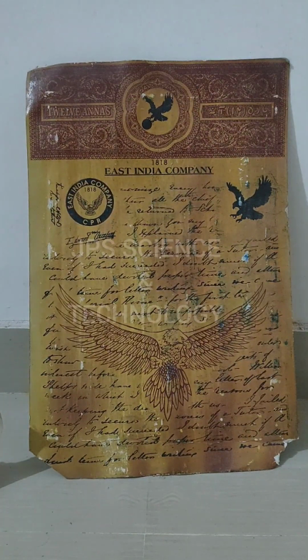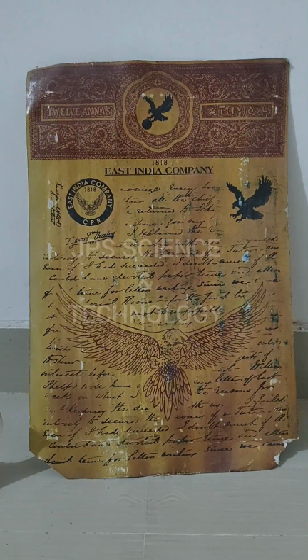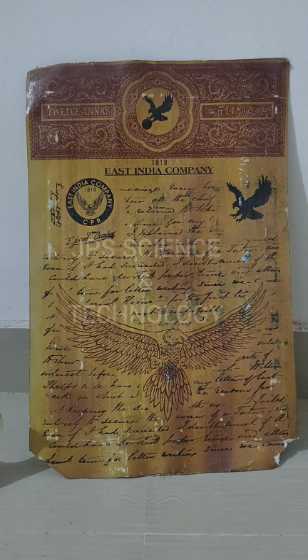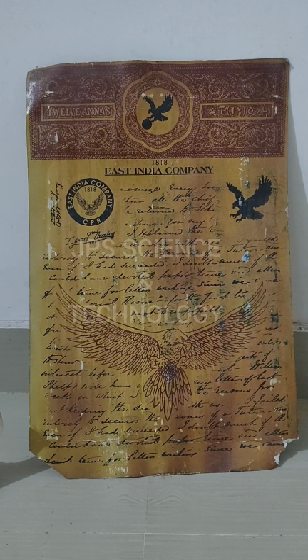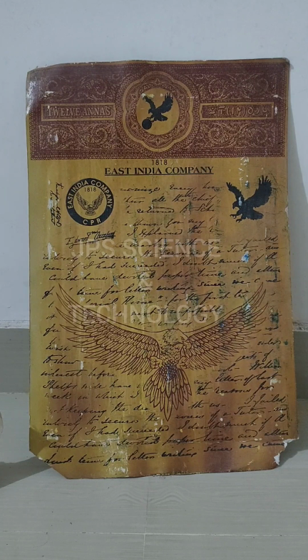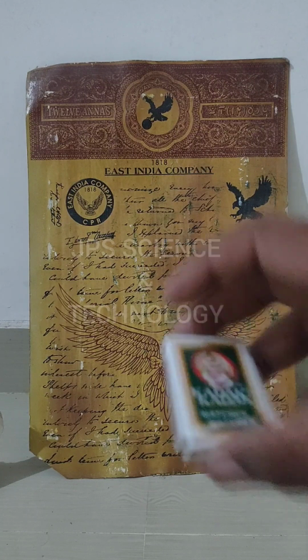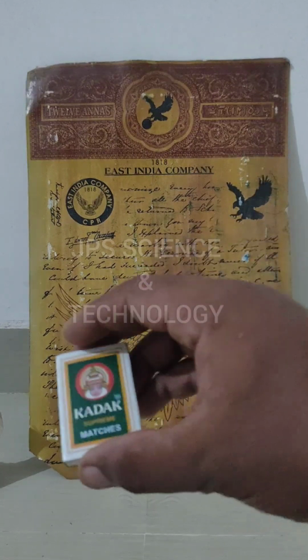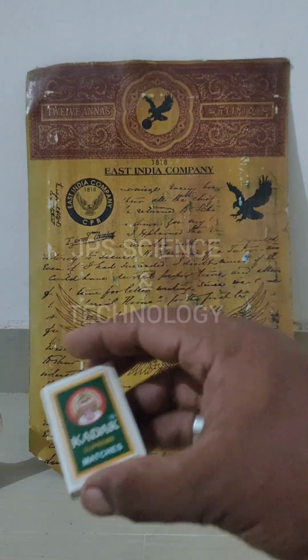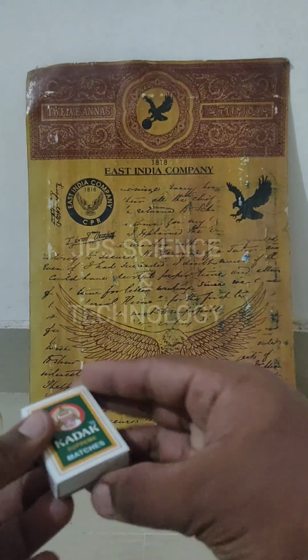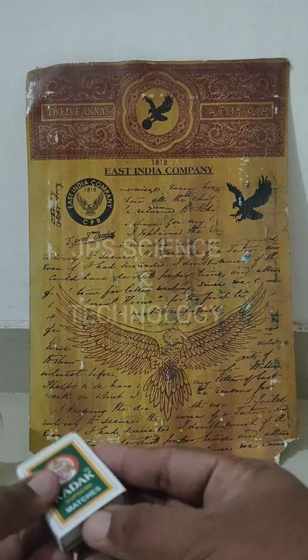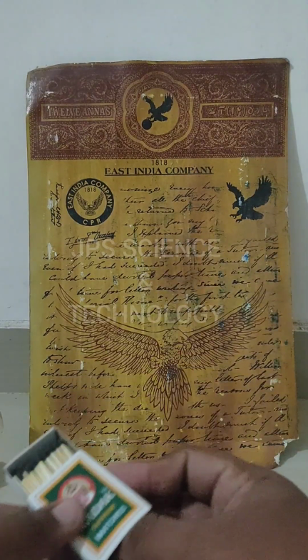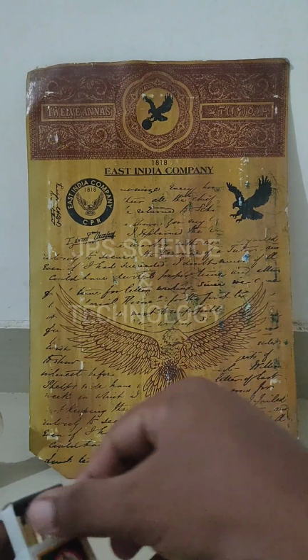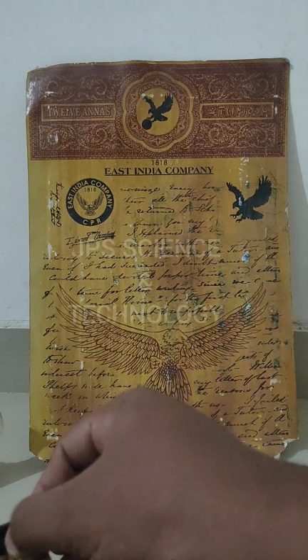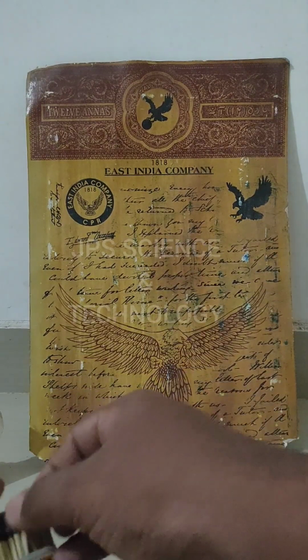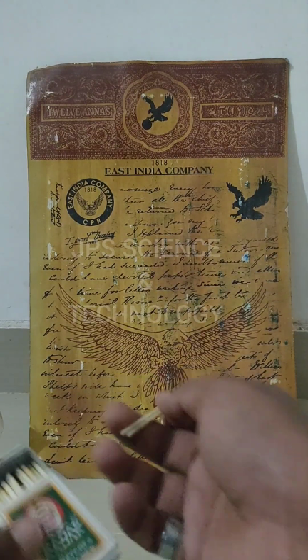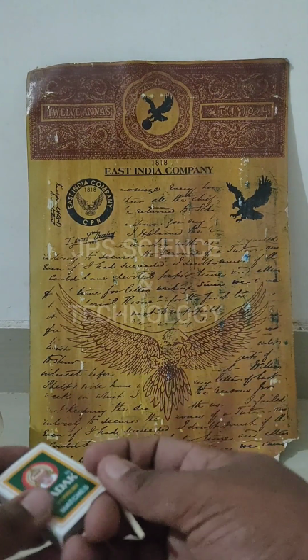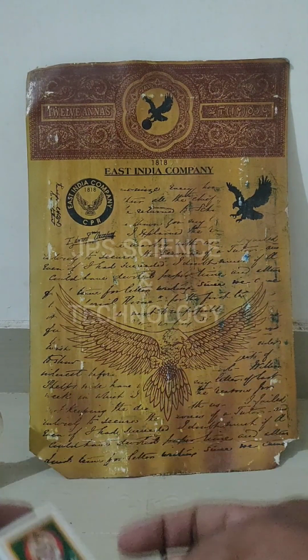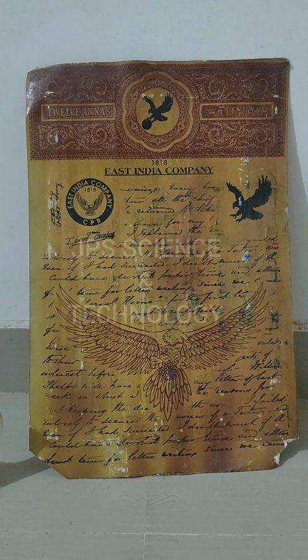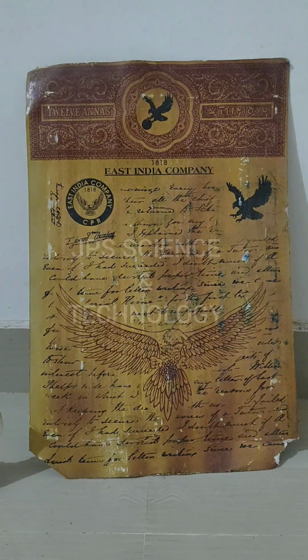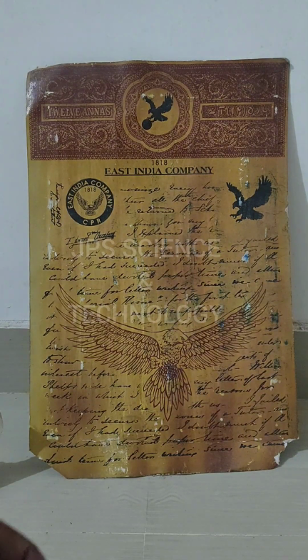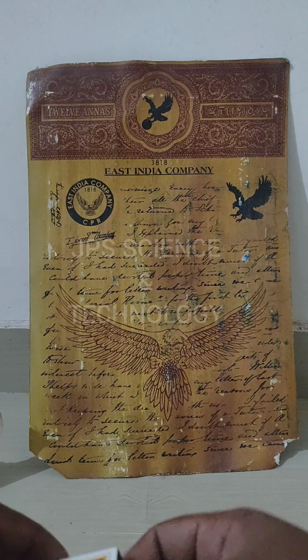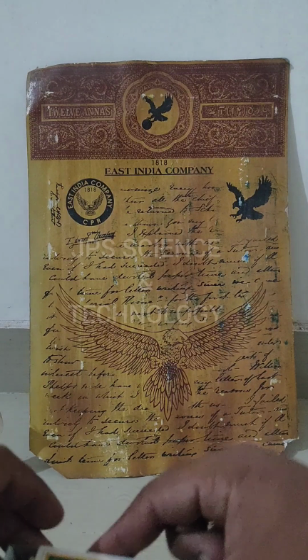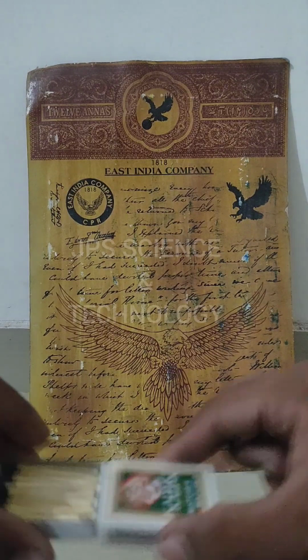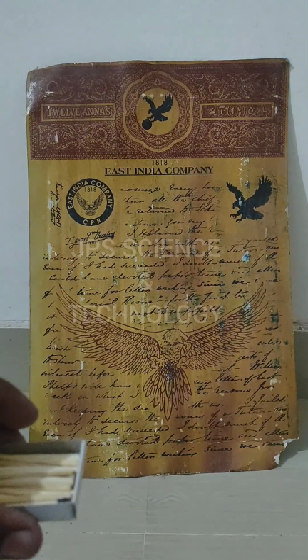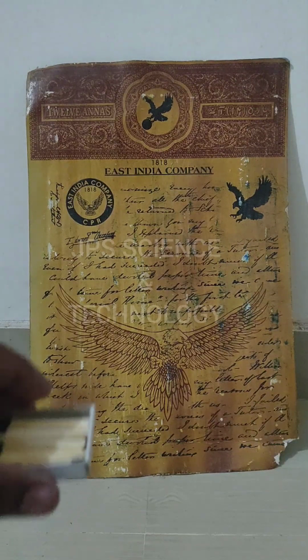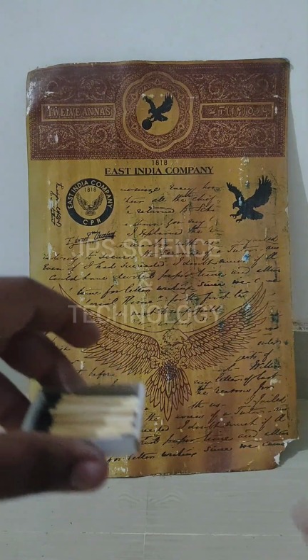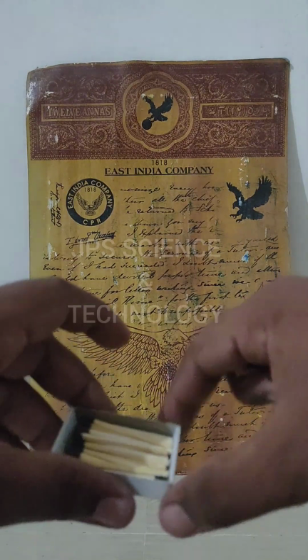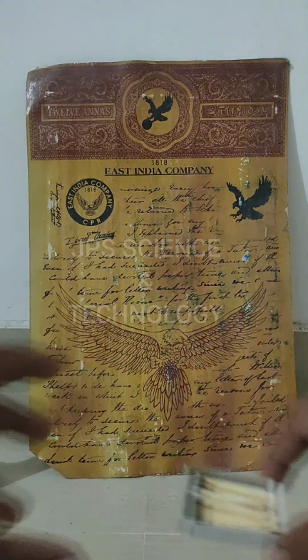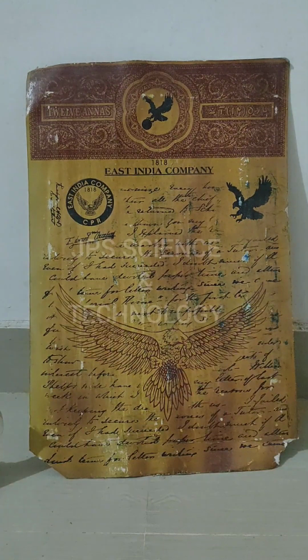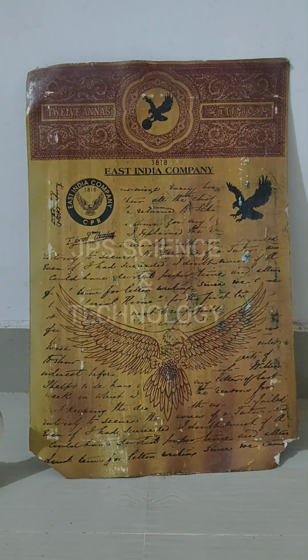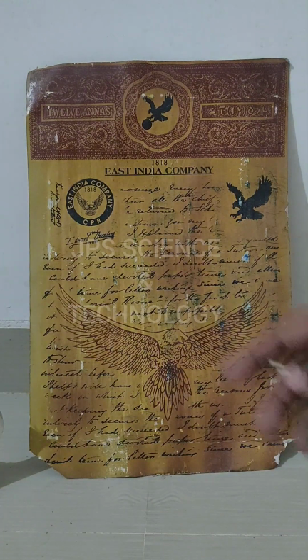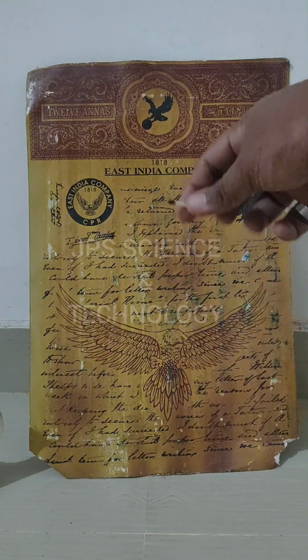This is 1818 East India Company bond paper. Let's check out how to make fire with this bond paper.